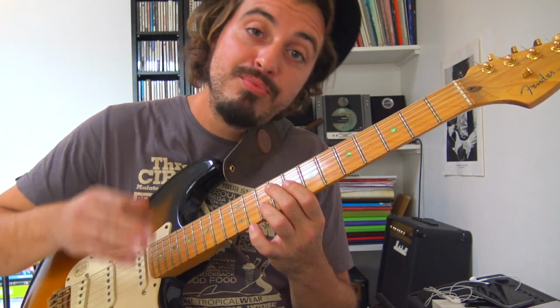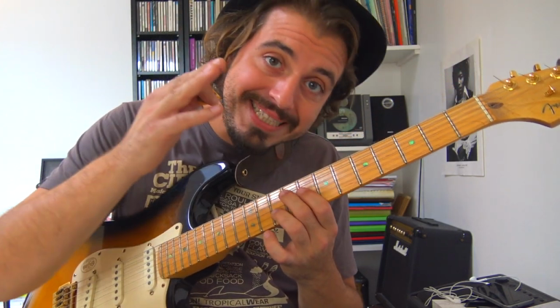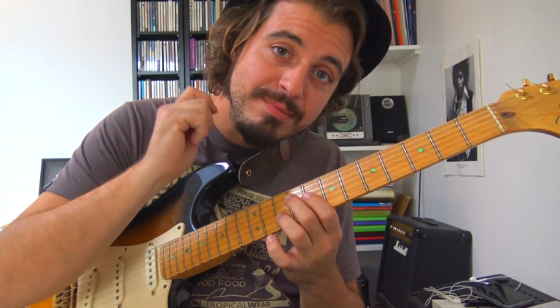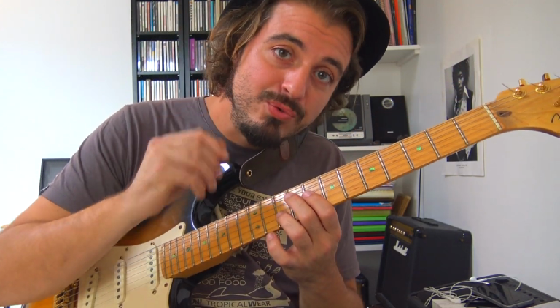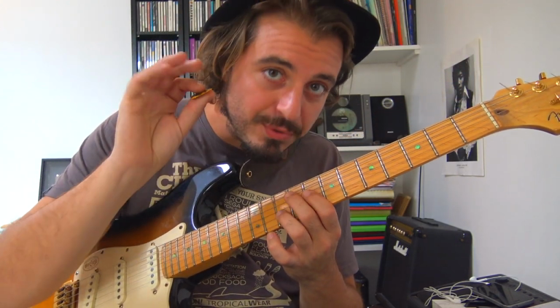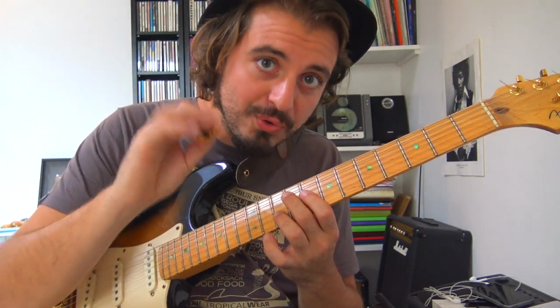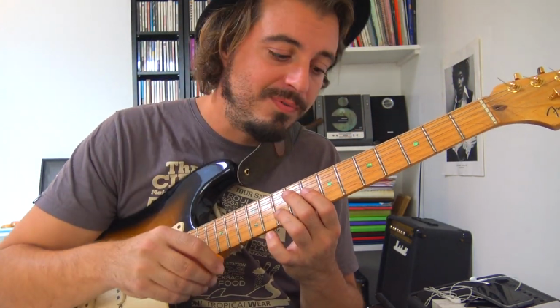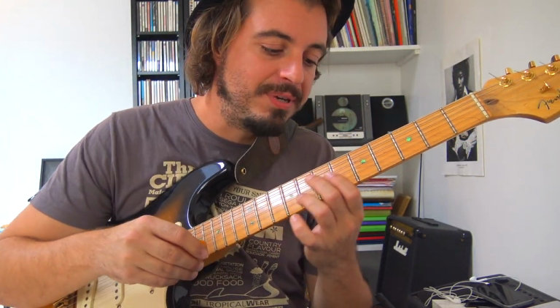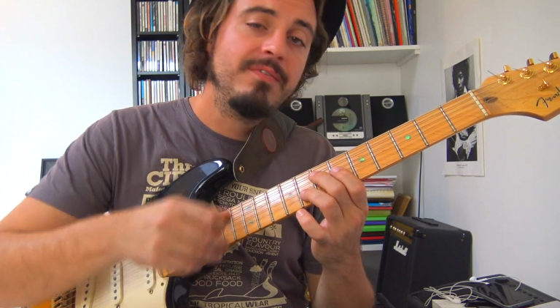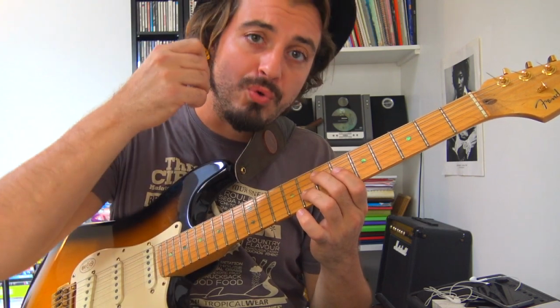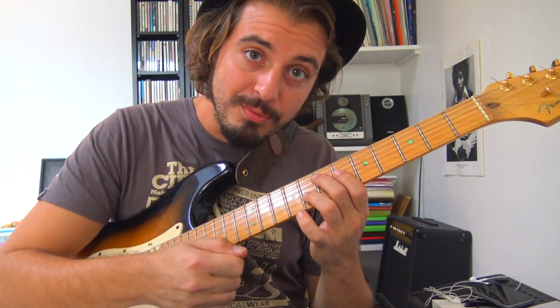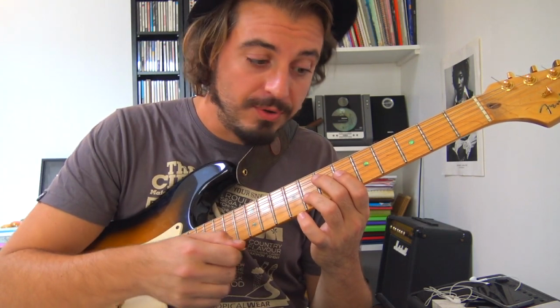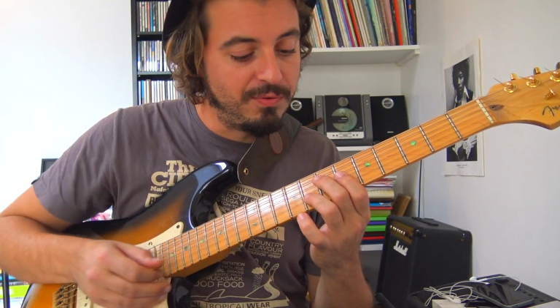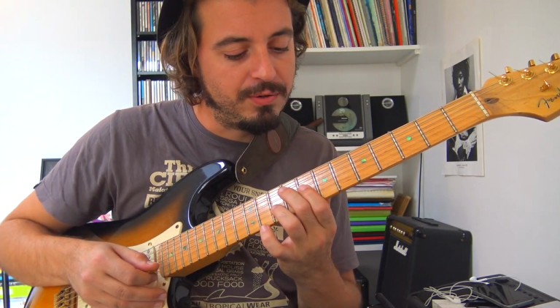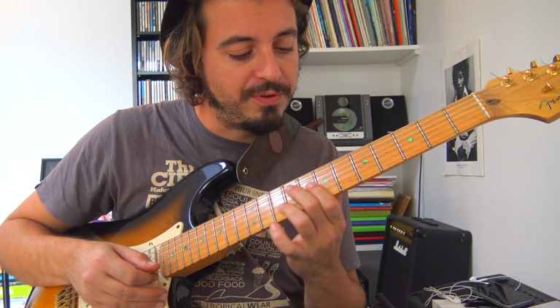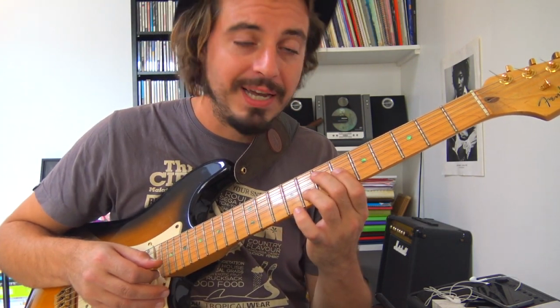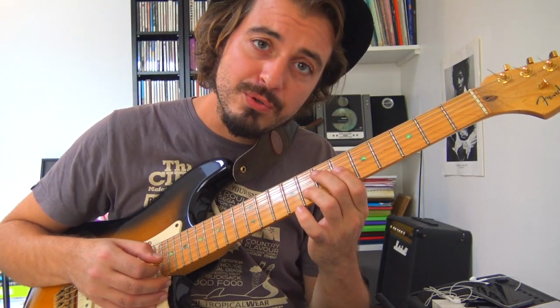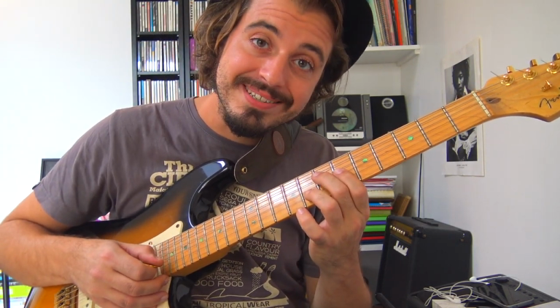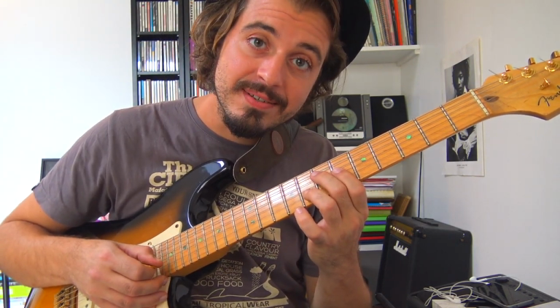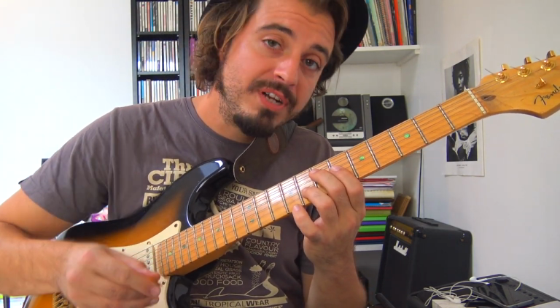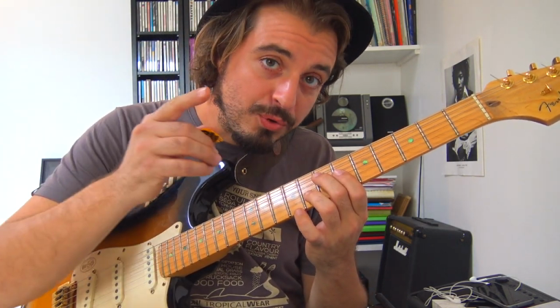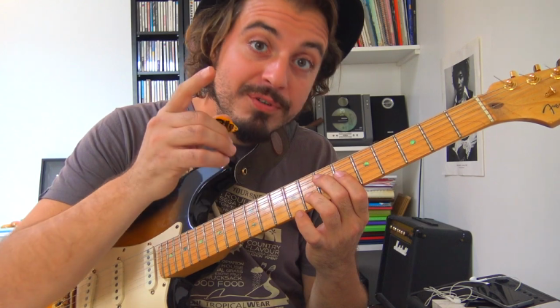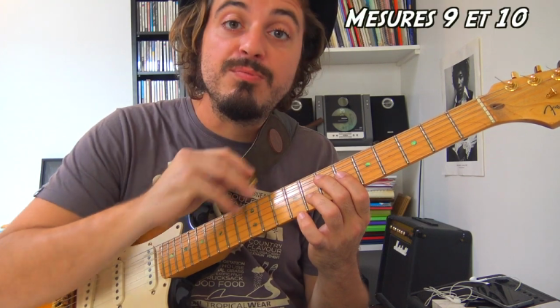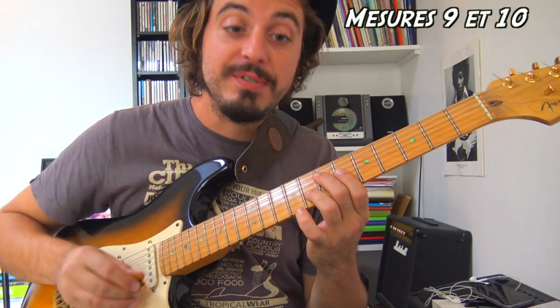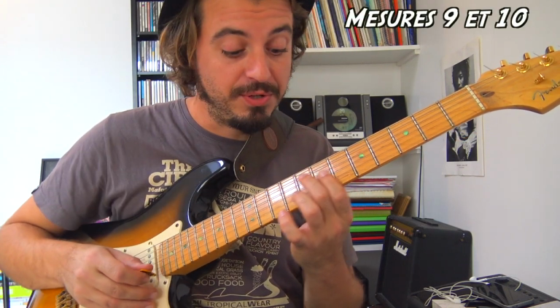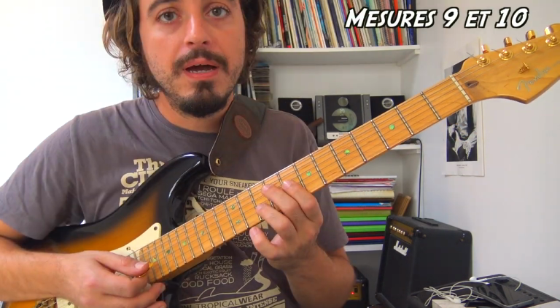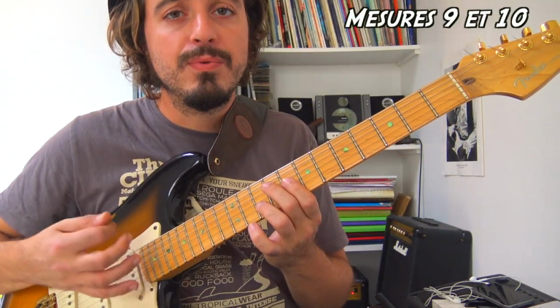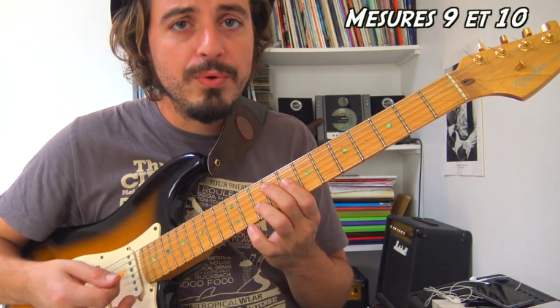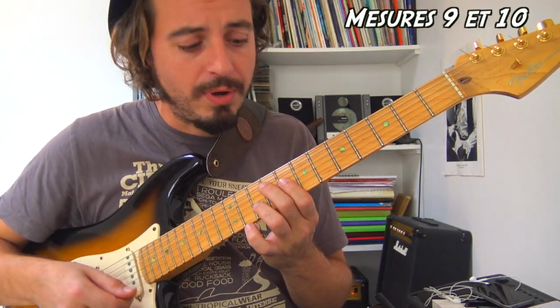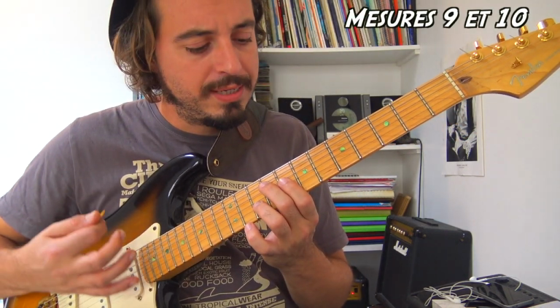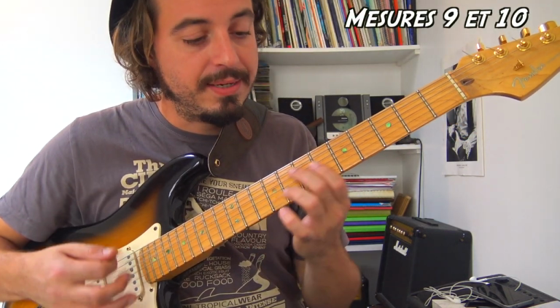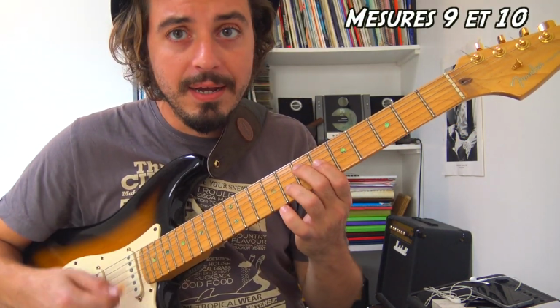Pour la dixième mesure, c'est le seul endroit où on va taper vraiment sur le premier temps, et on va refaire un accord de La7. Je vous fais les mesures 9 et 10 pour voir ce que ça donne.